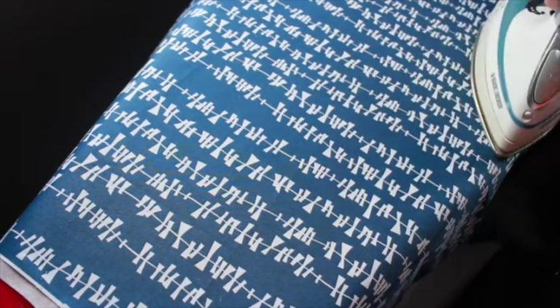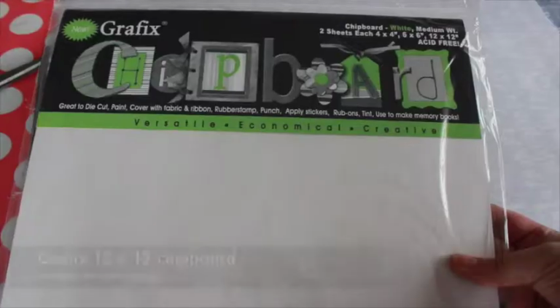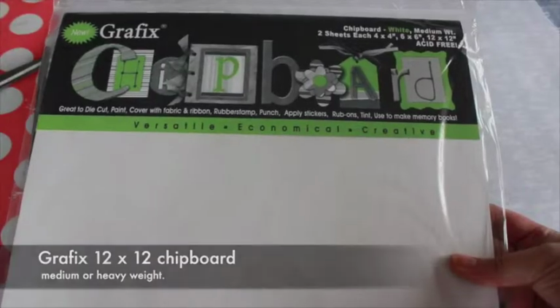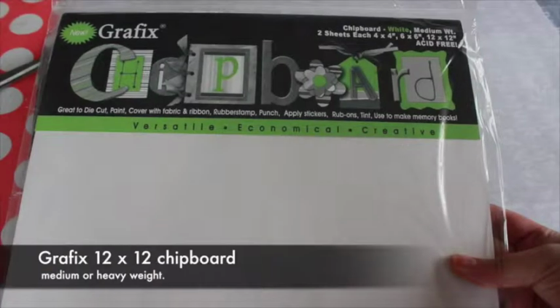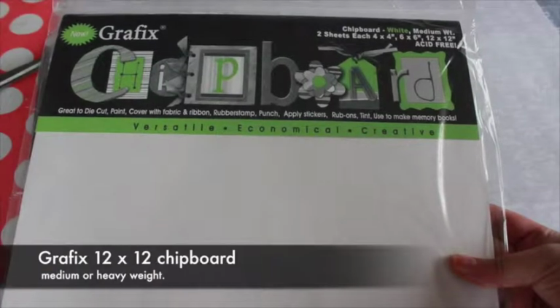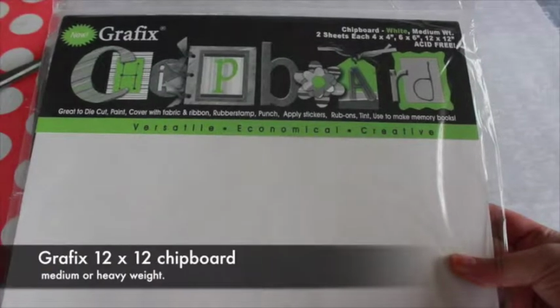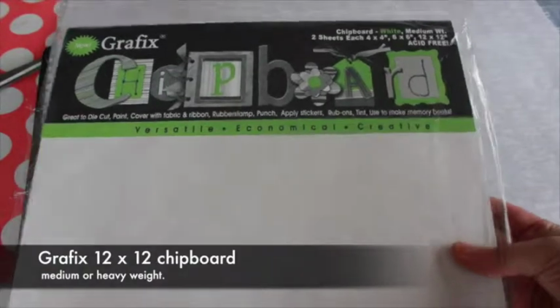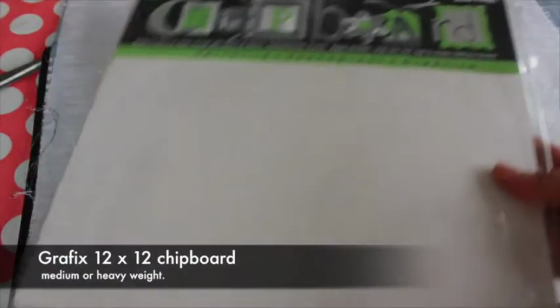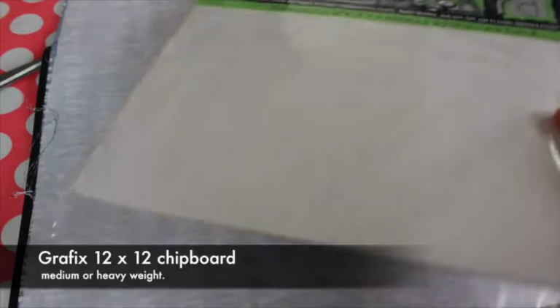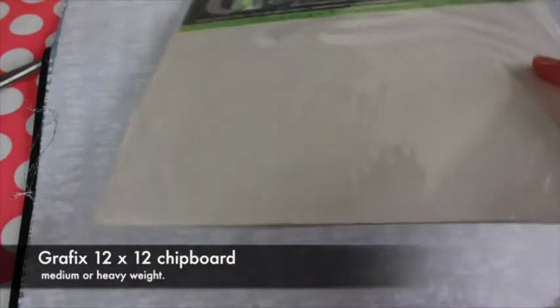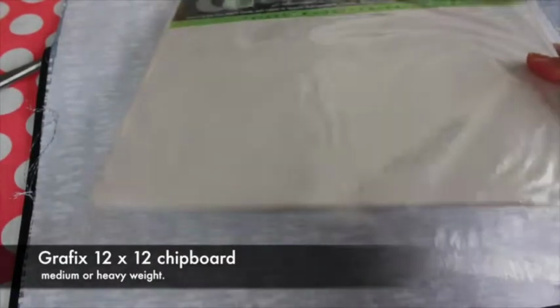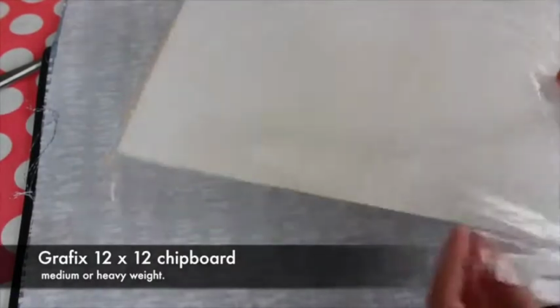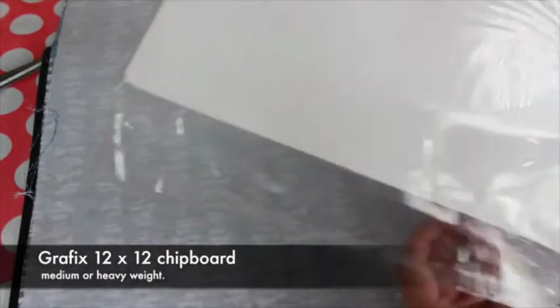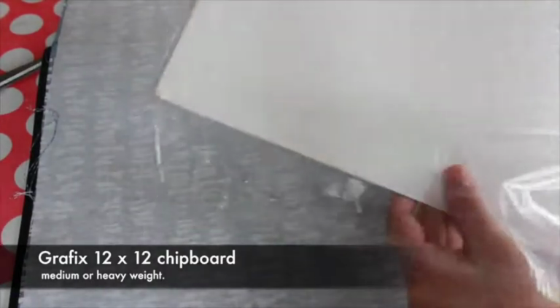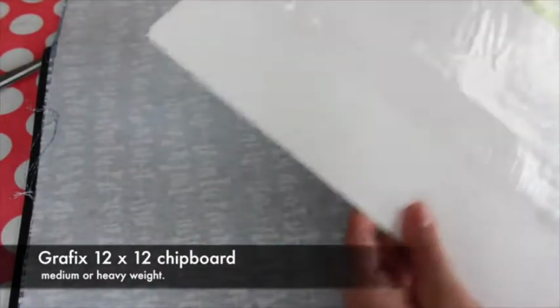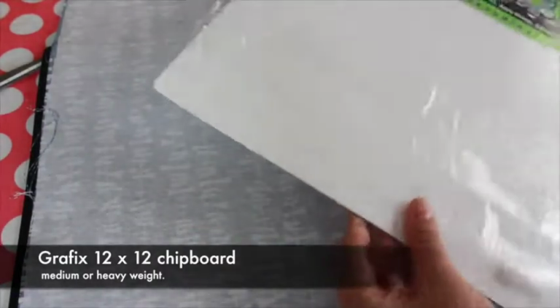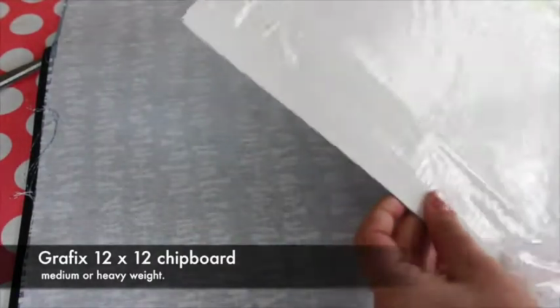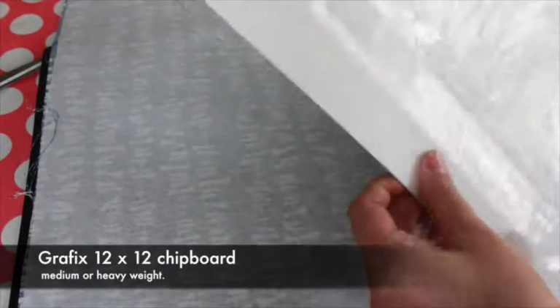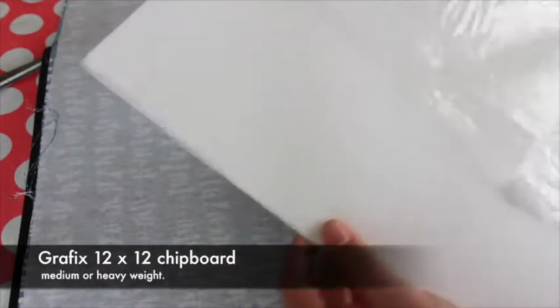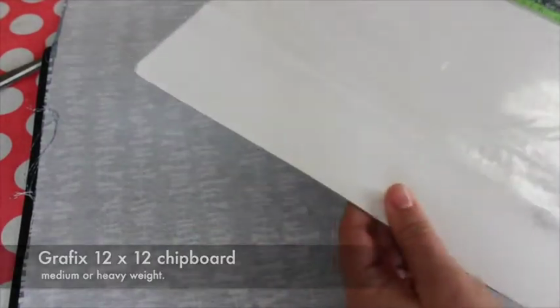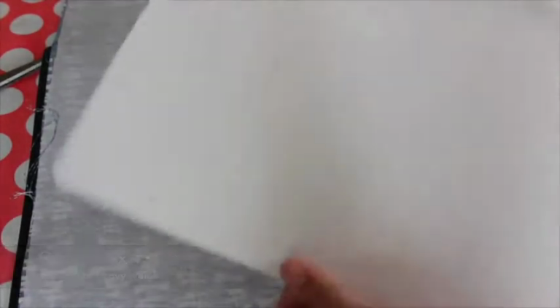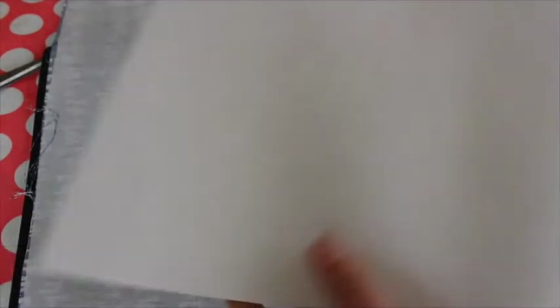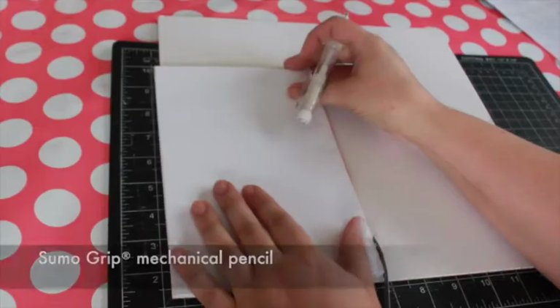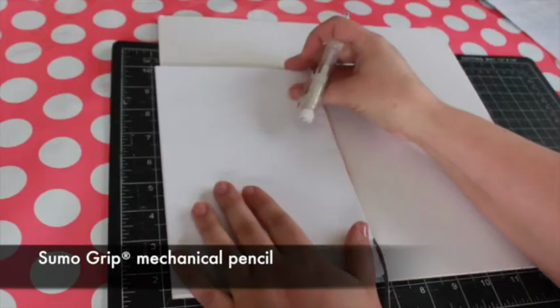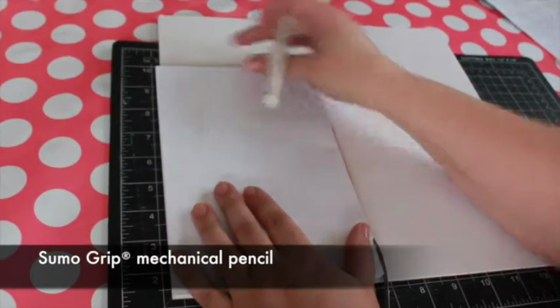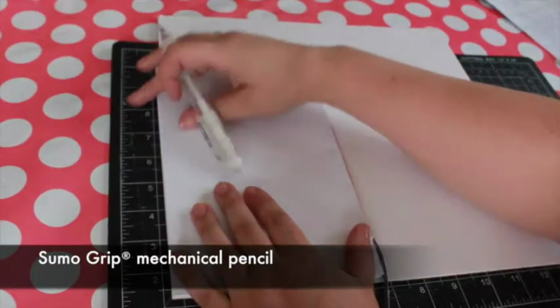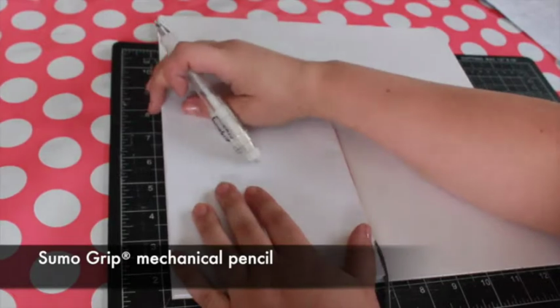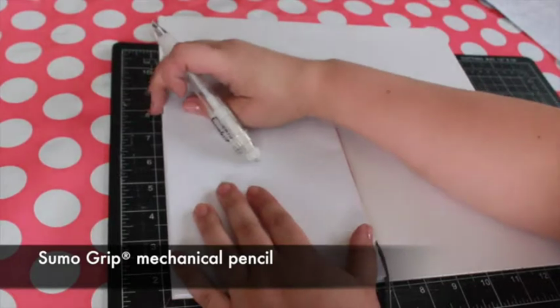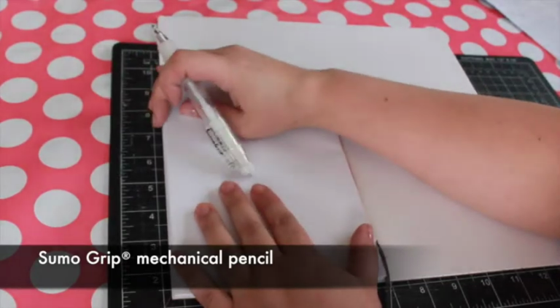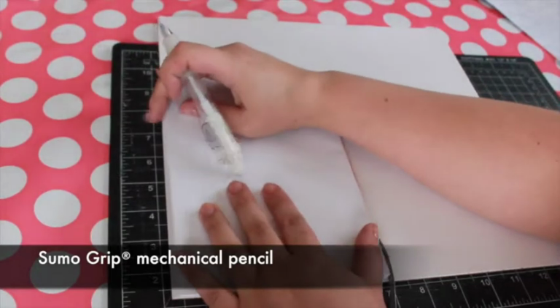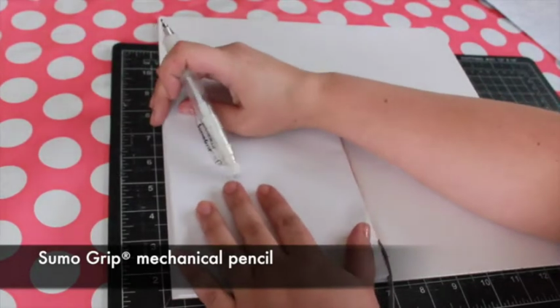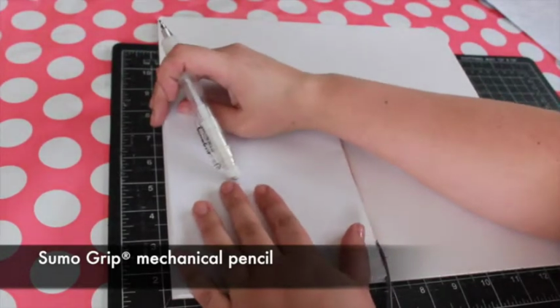I use Graphics brand chipboard for my covers. You can use medium or heavy weight. One 12 by 12 piece is enough for a book this size.